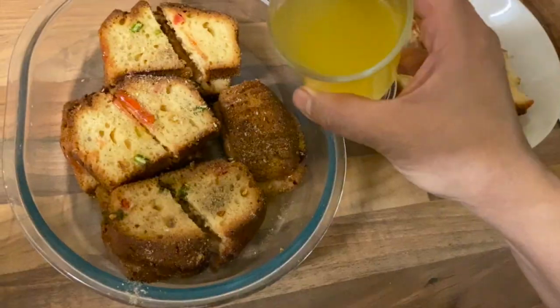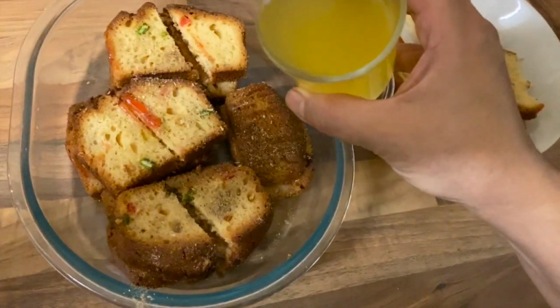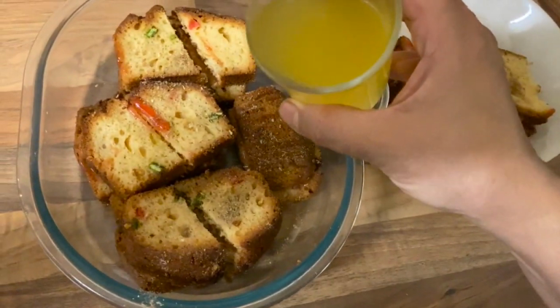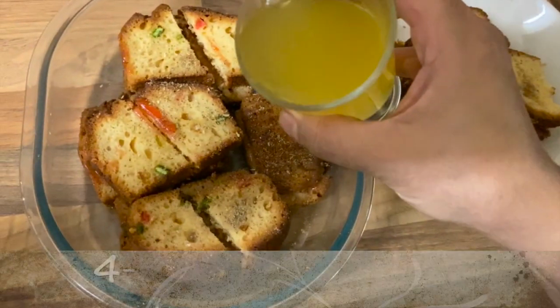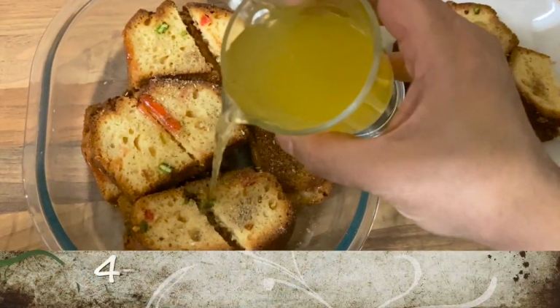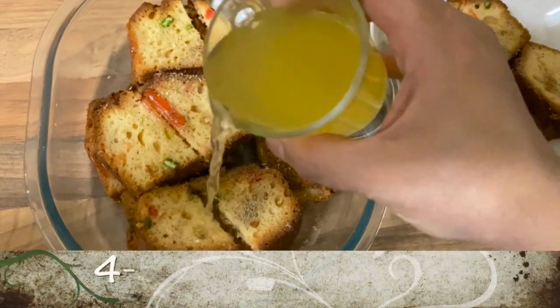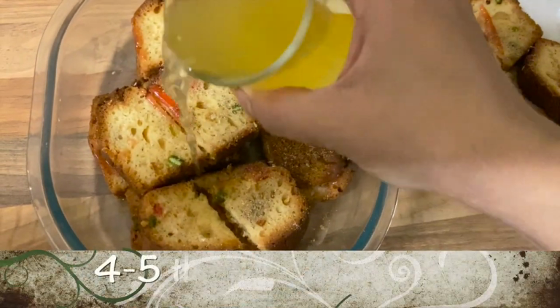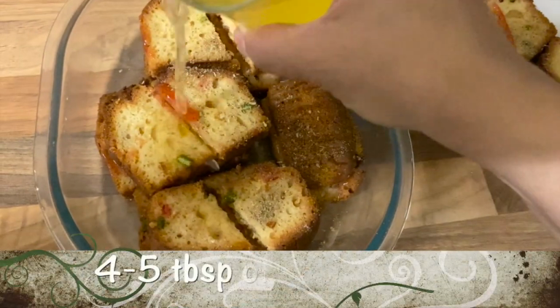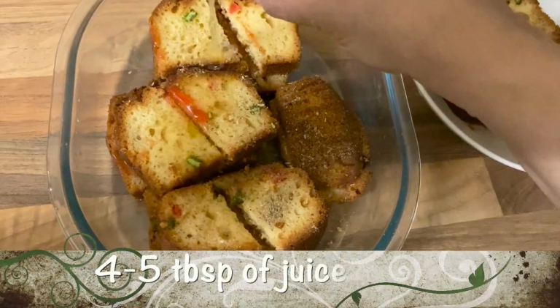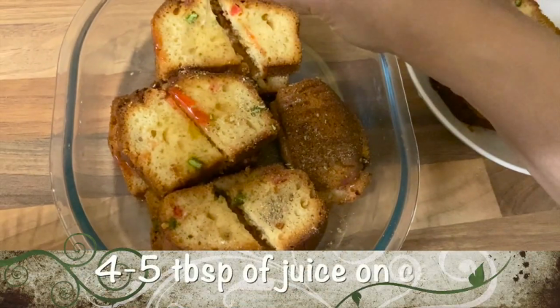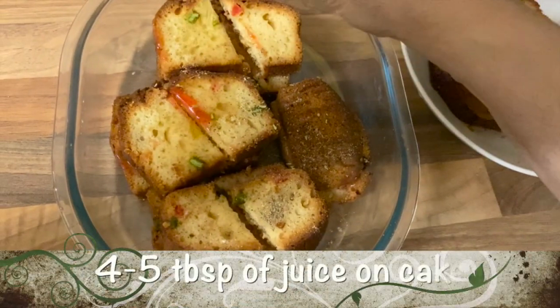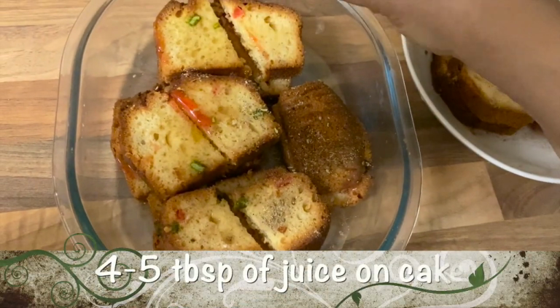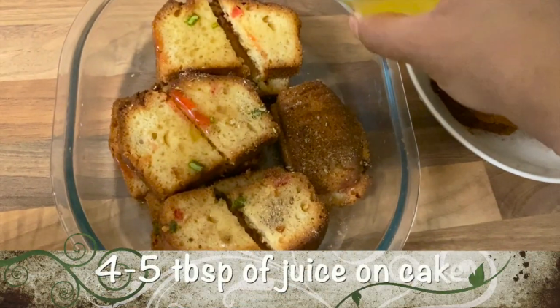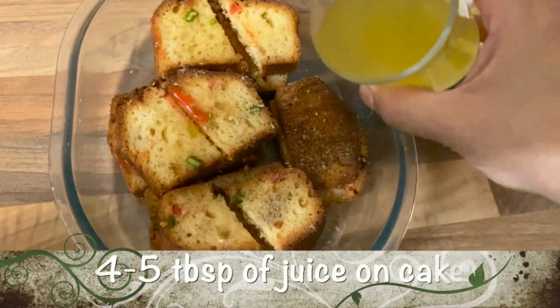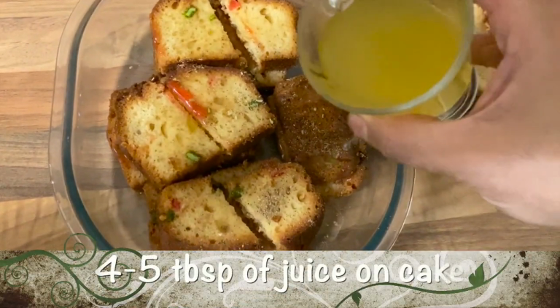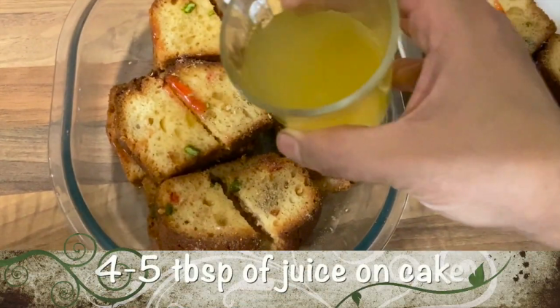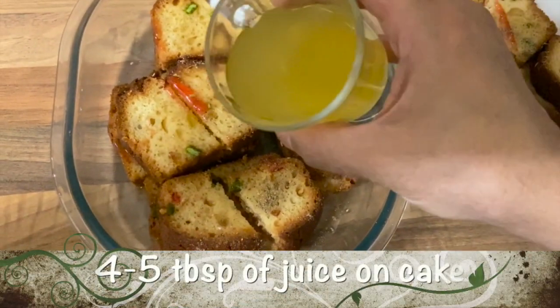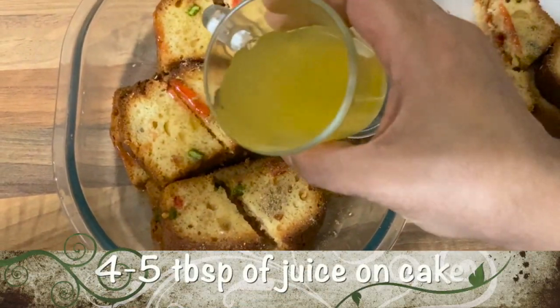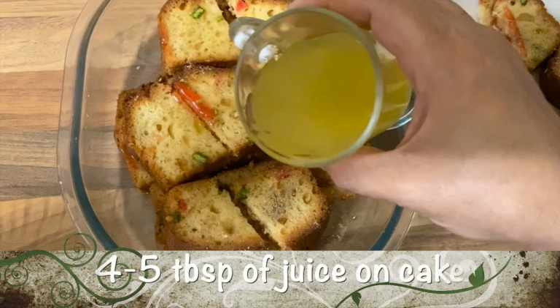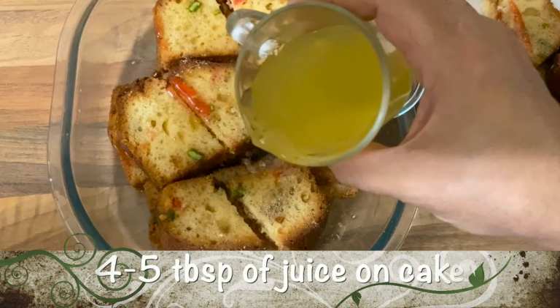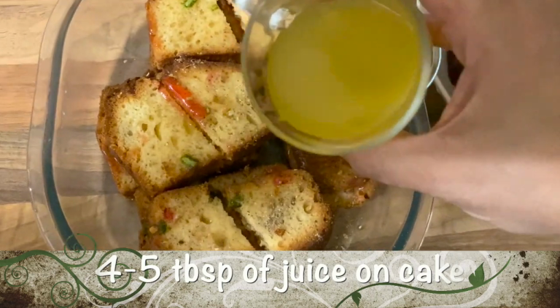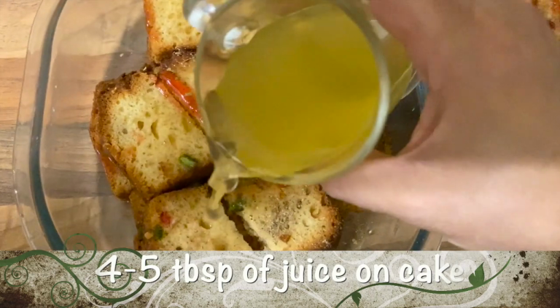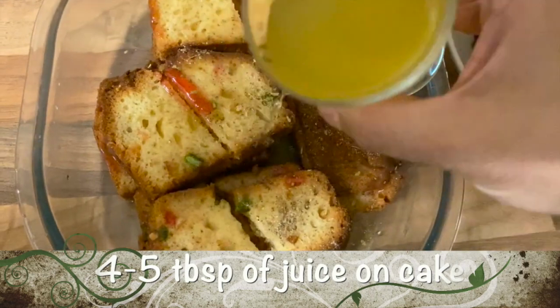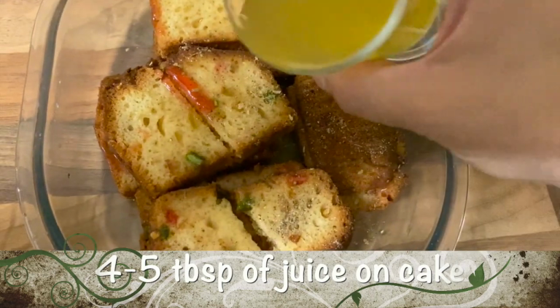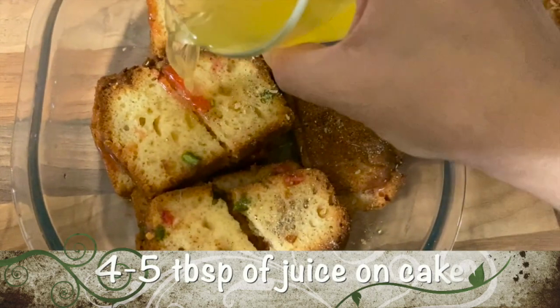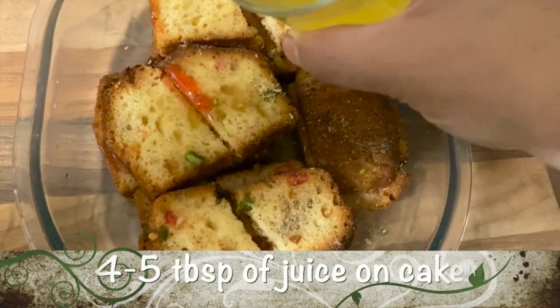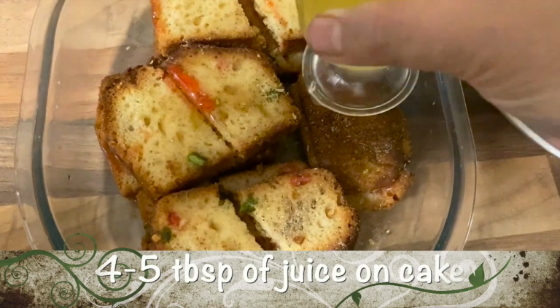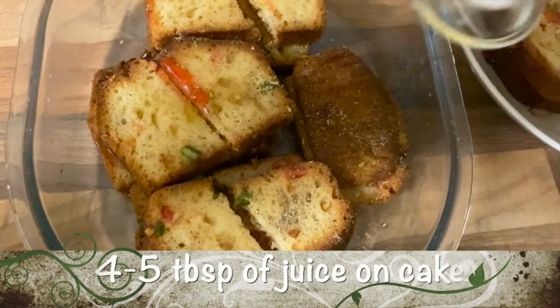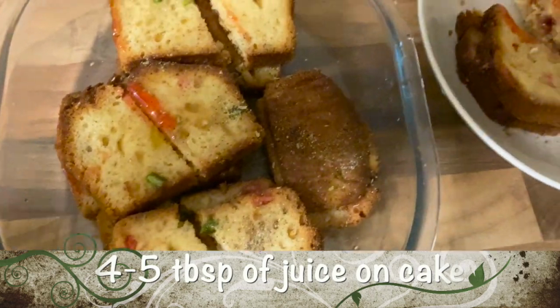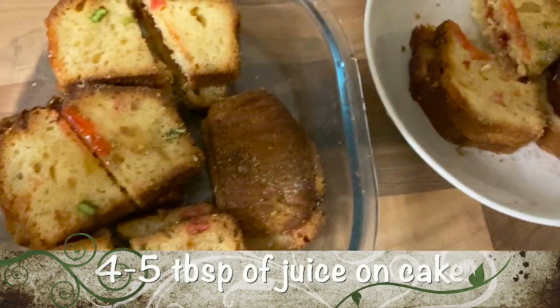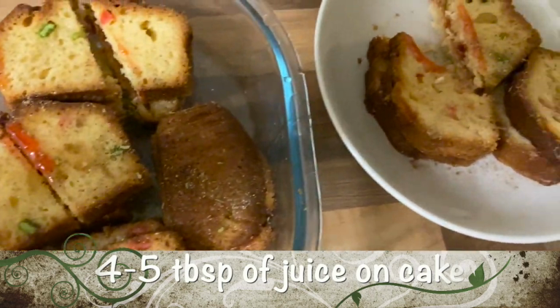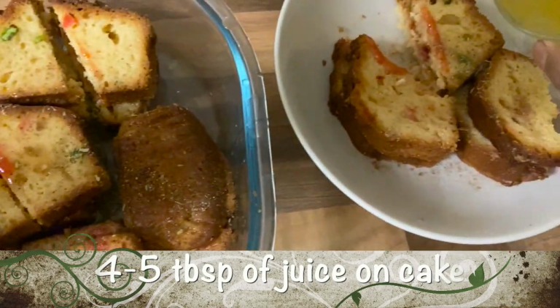Pour the mixed fruit juice on top of the cake. It's four to five tablespoons of mixed fruit juice.